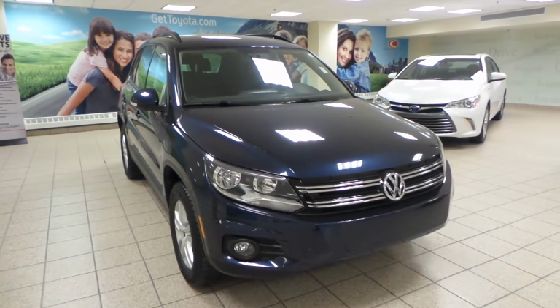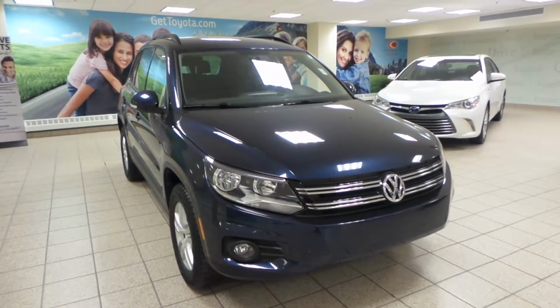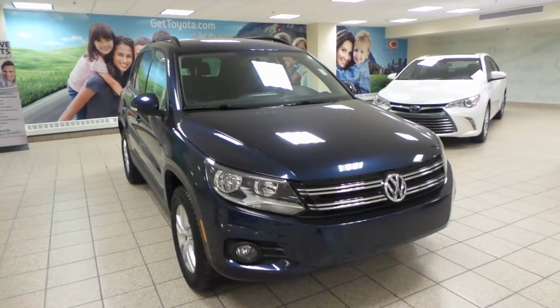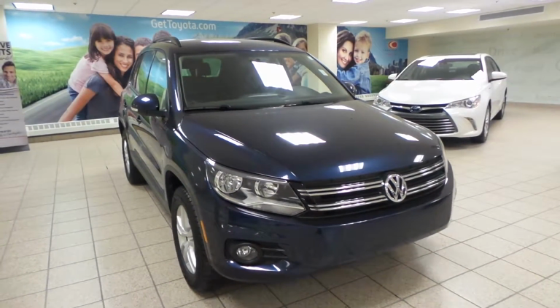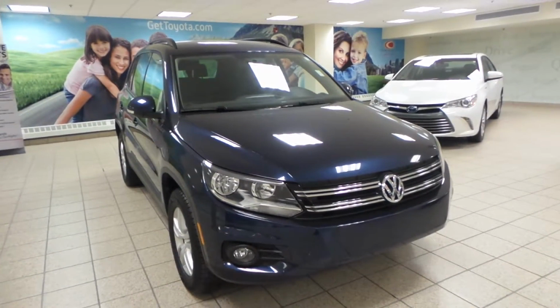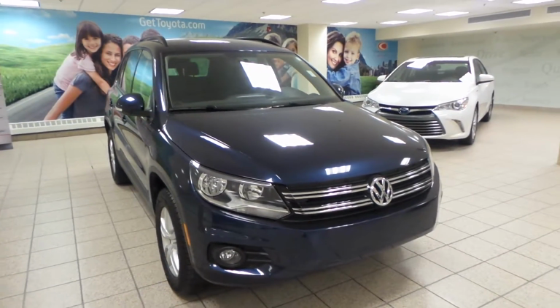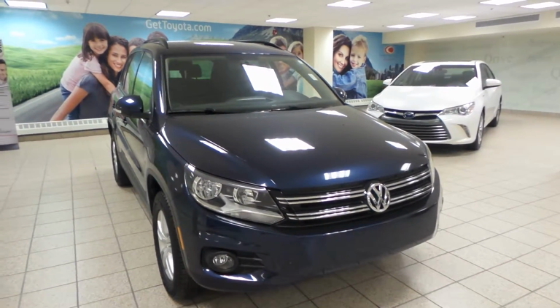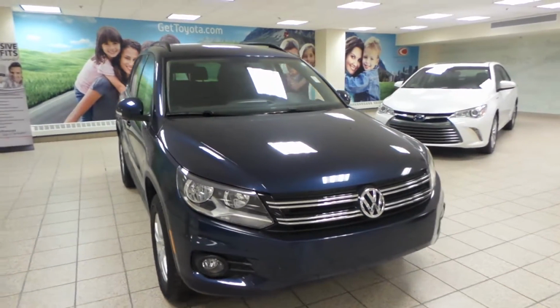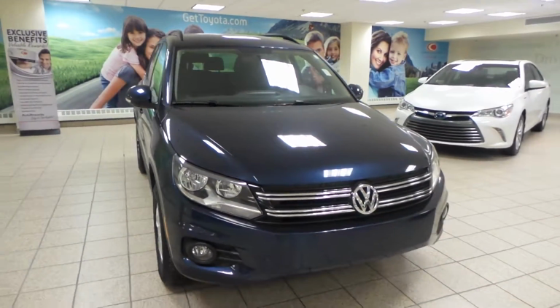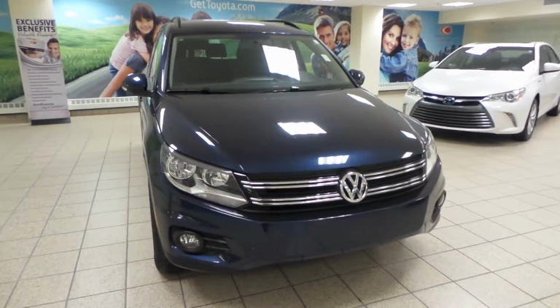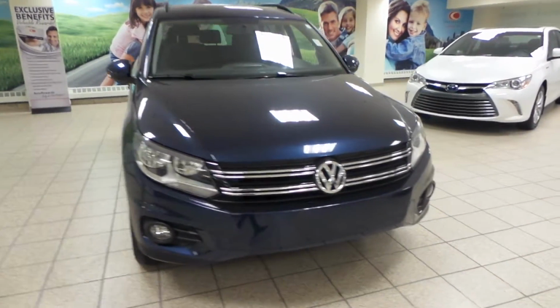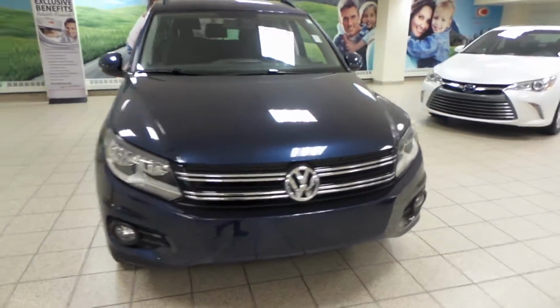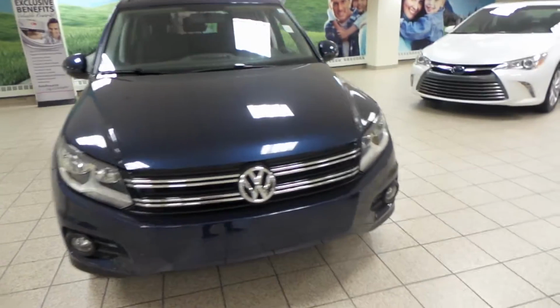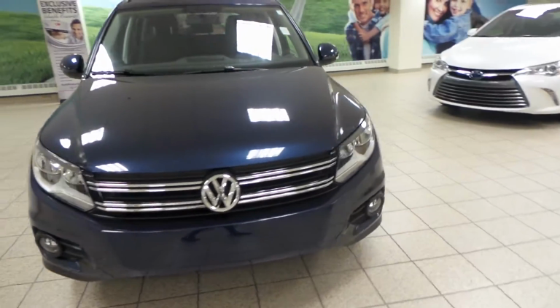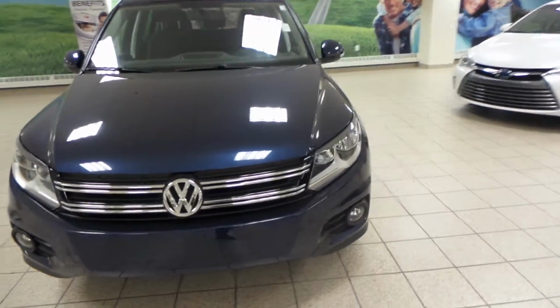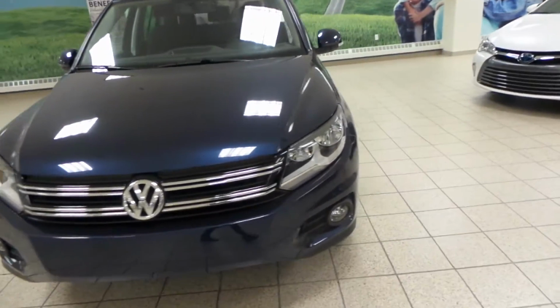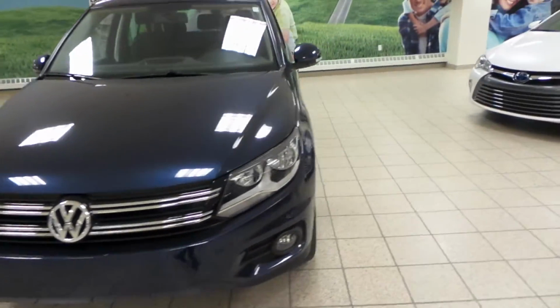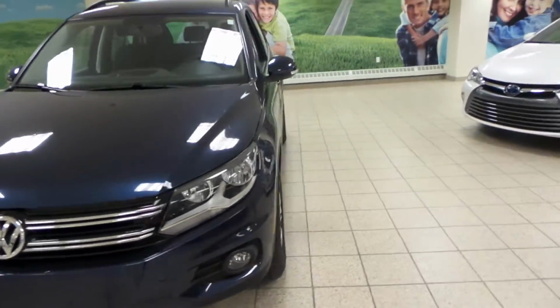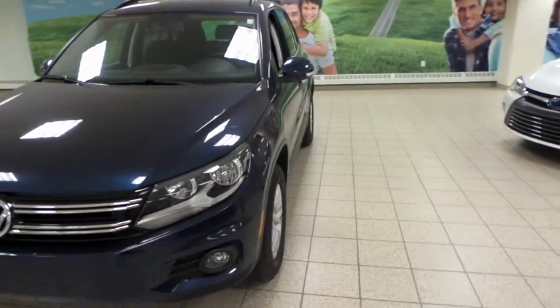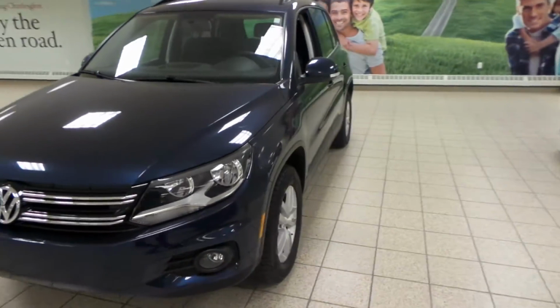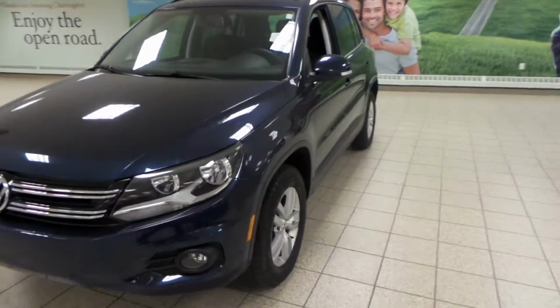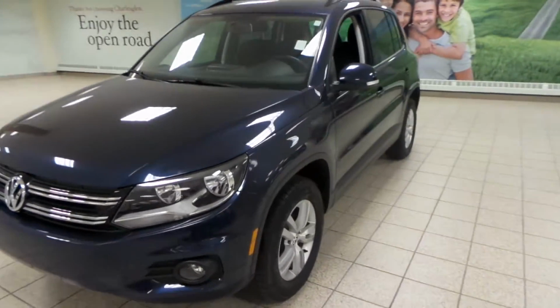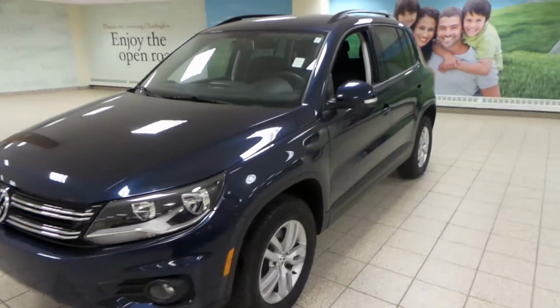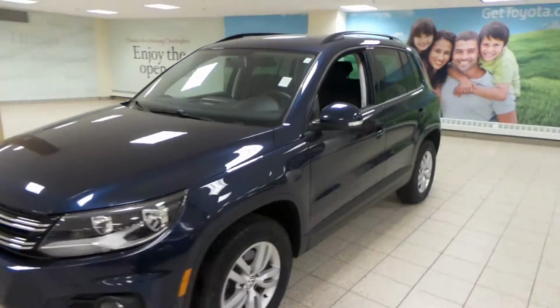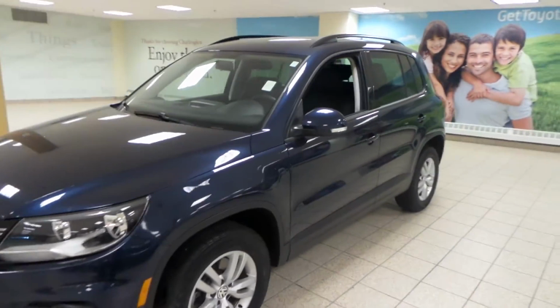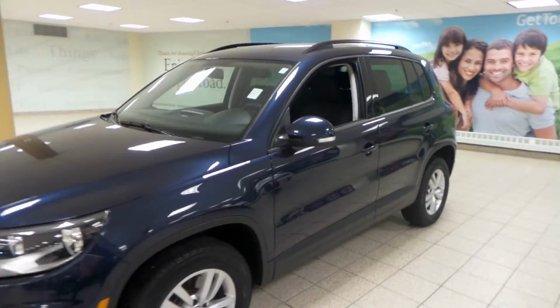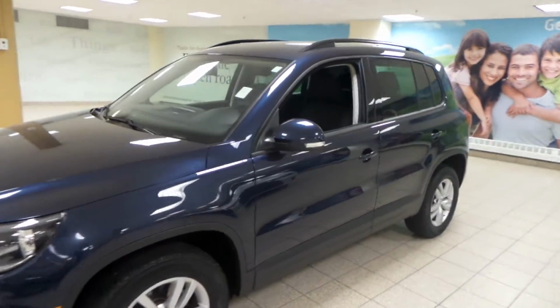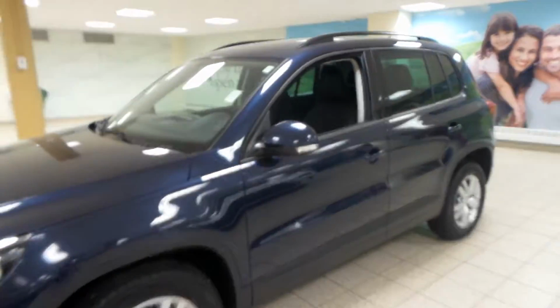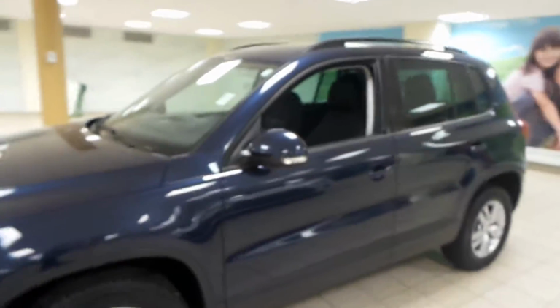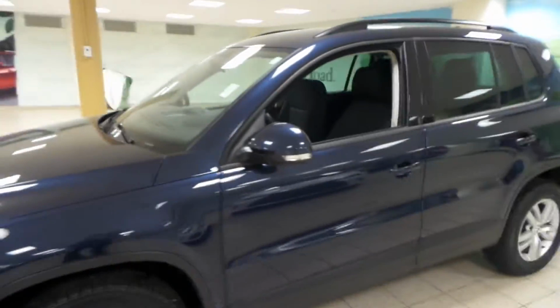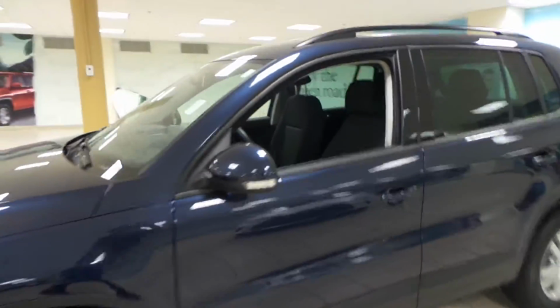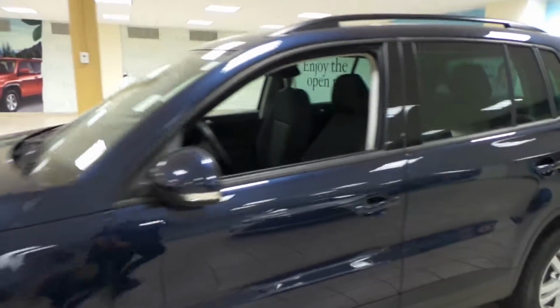It comes in a blue exterior with fog lights up front, as well as all-season alloy tires, integrated turn signals, and a roof rack.